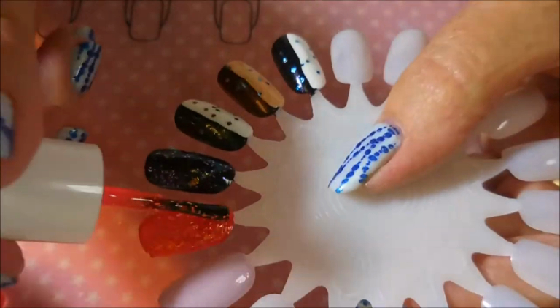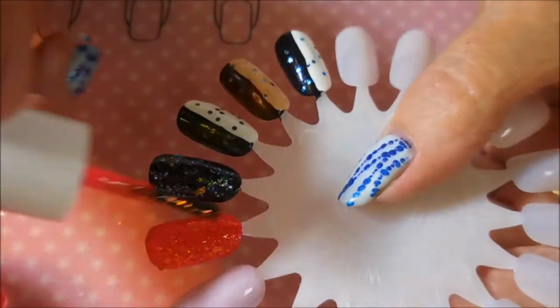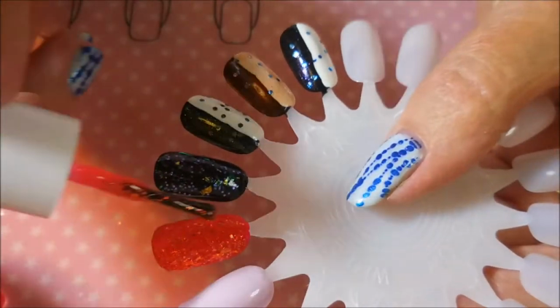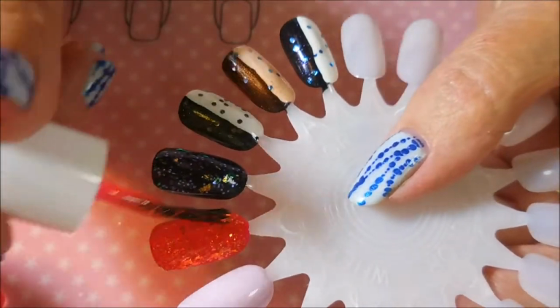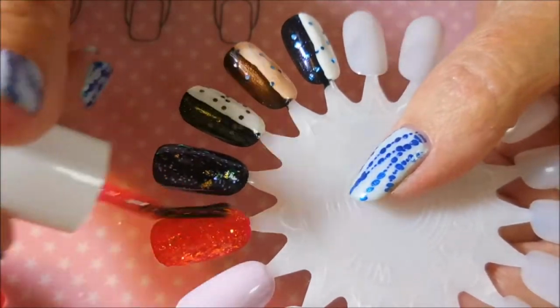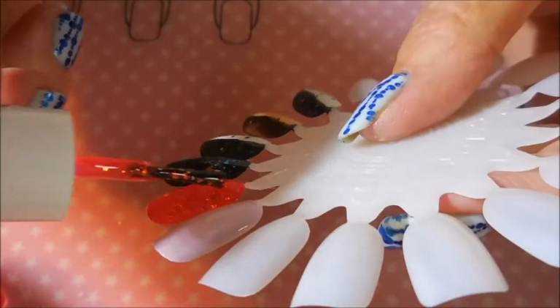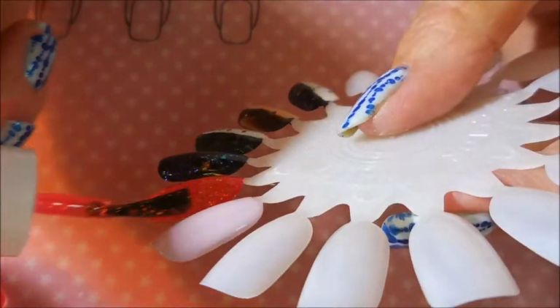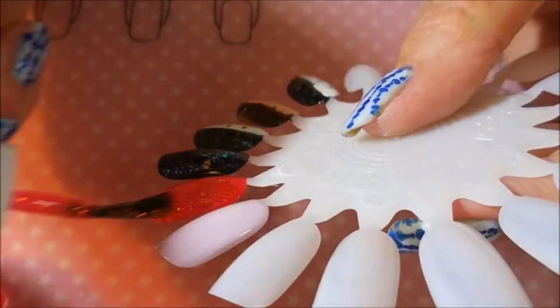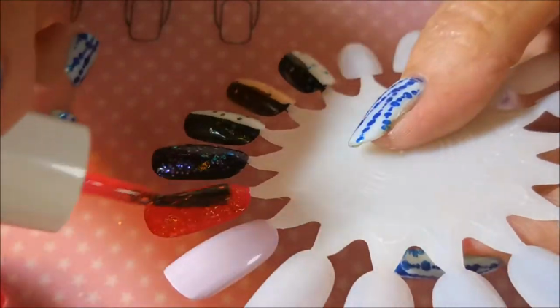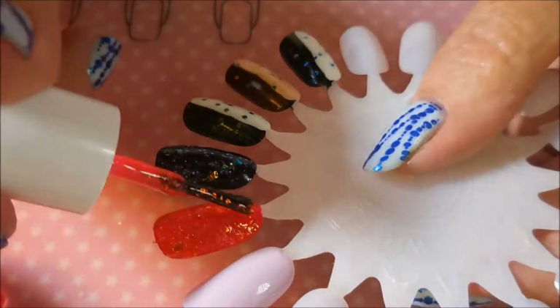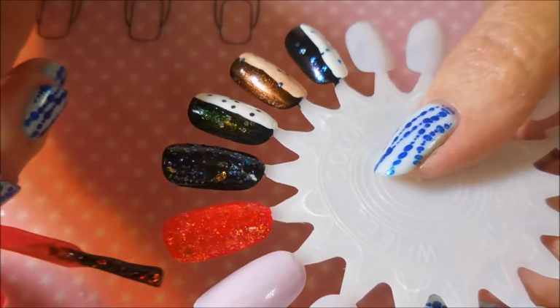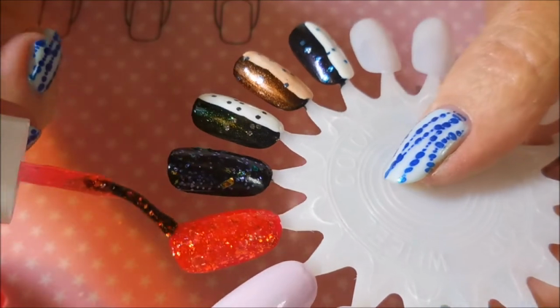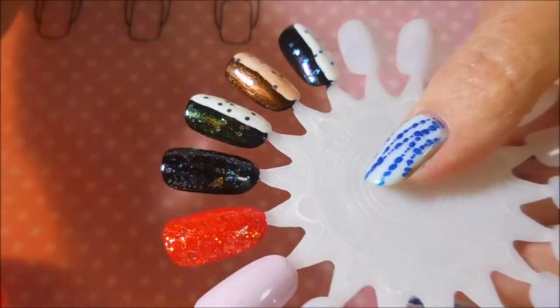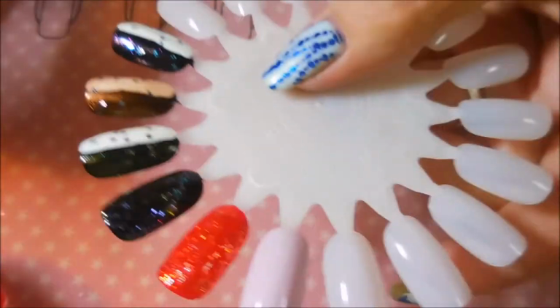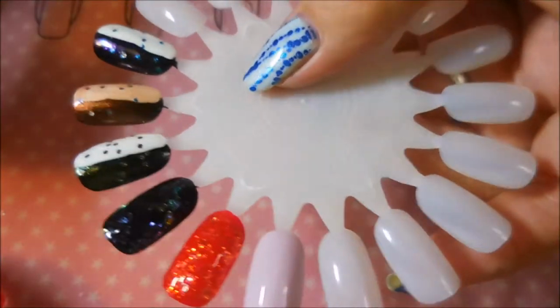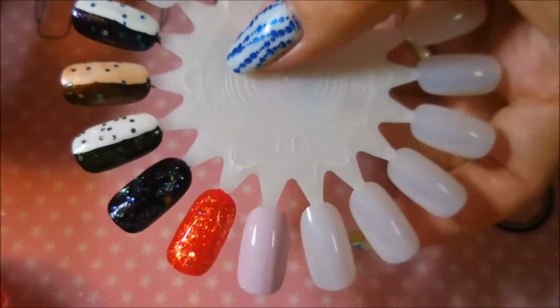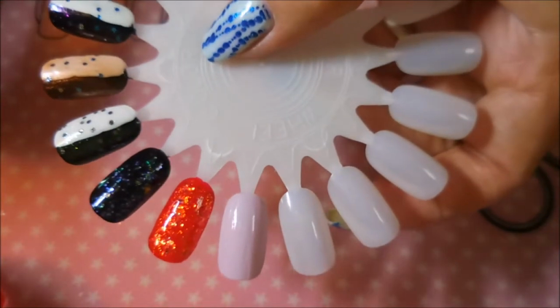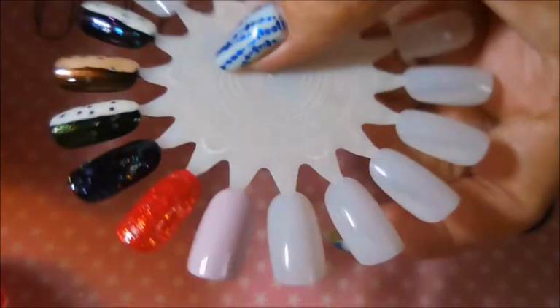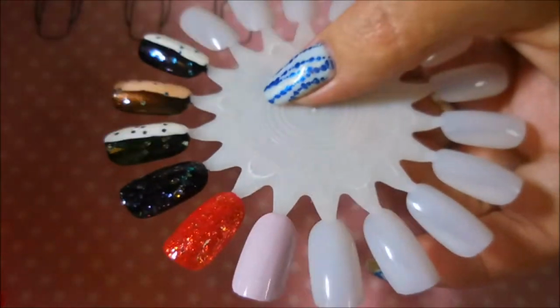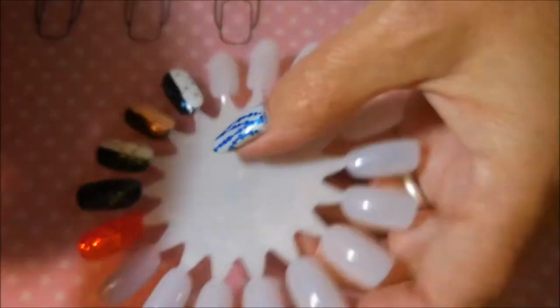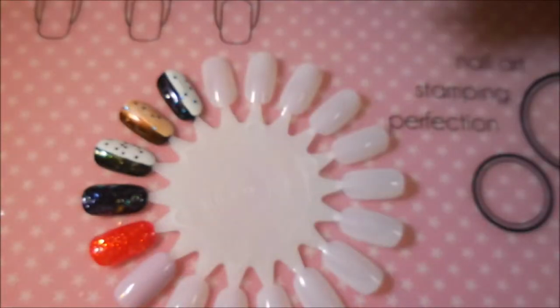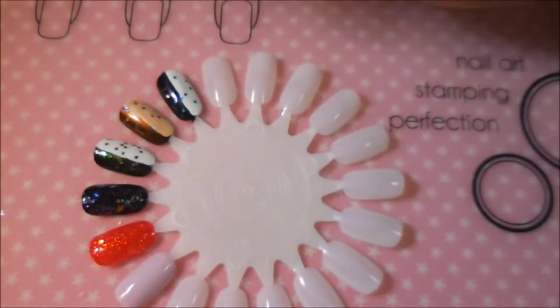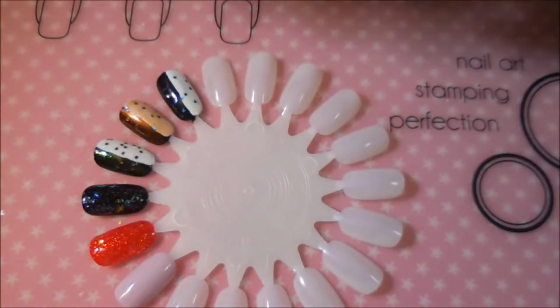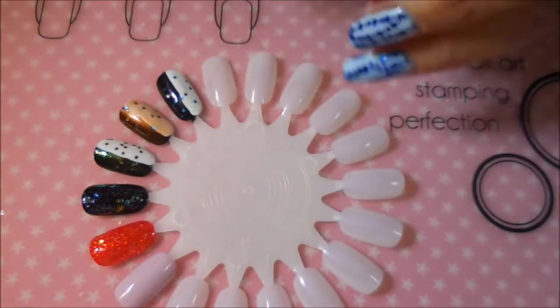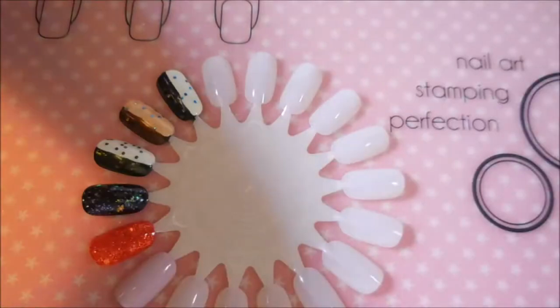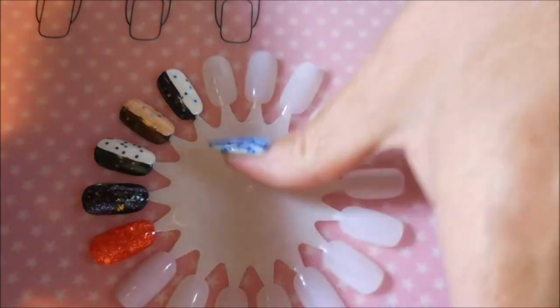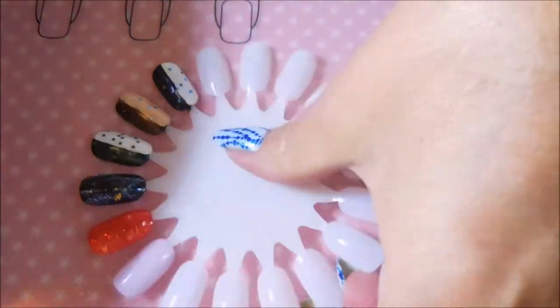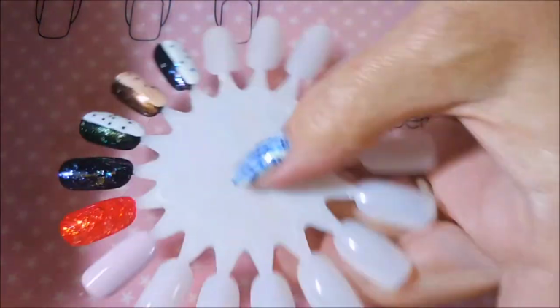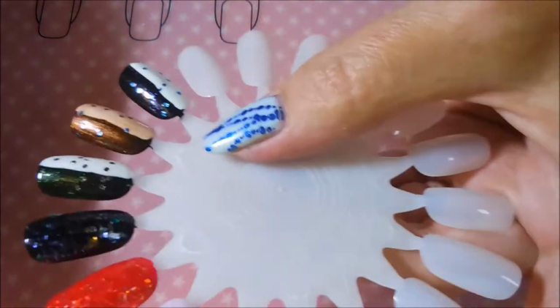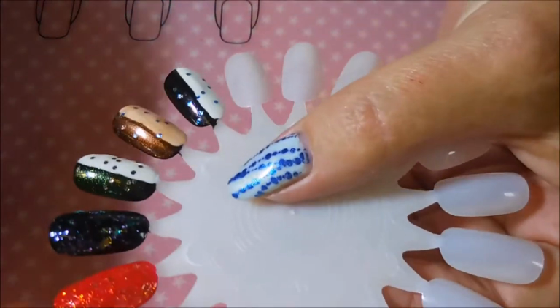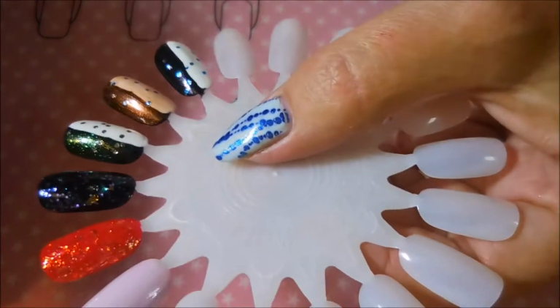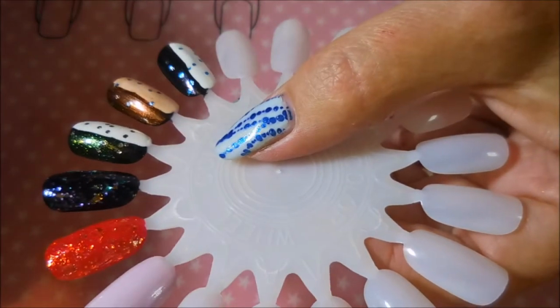Here I'm gonna go ahead and do a second coat even though I am layering it over color. You could just do one coat over color and it would be just fine, but since I'm doing two on the other ones I might as well do two on this one too.